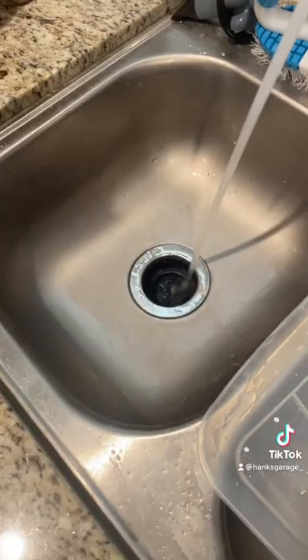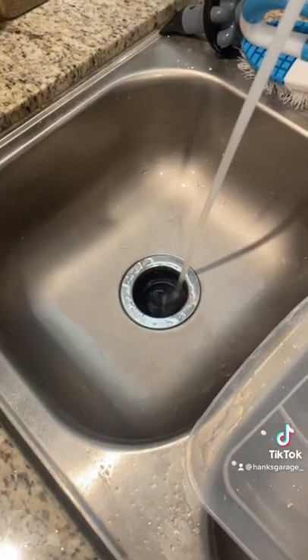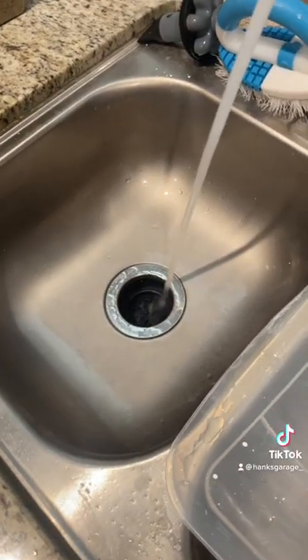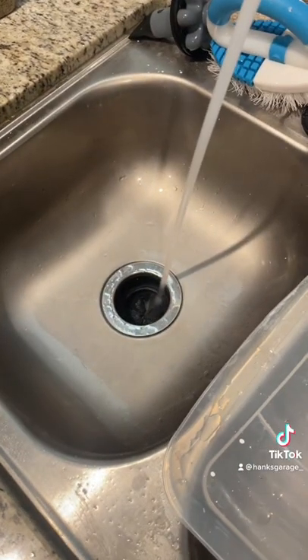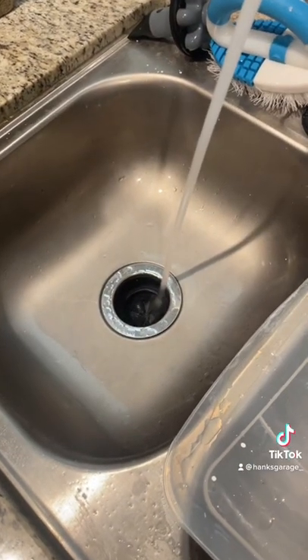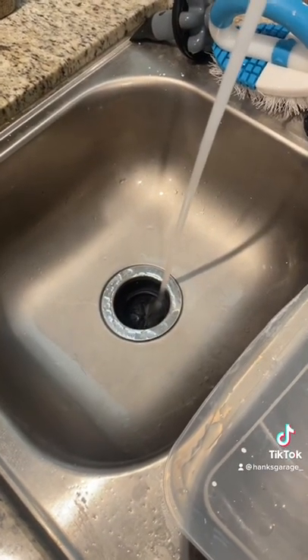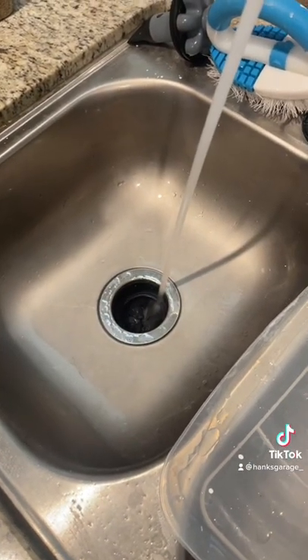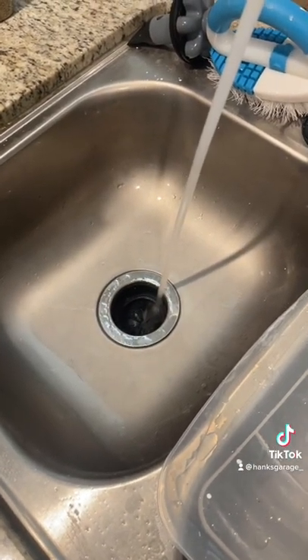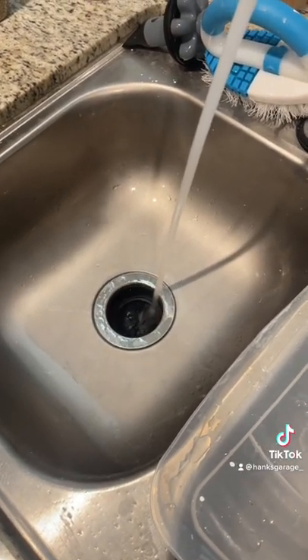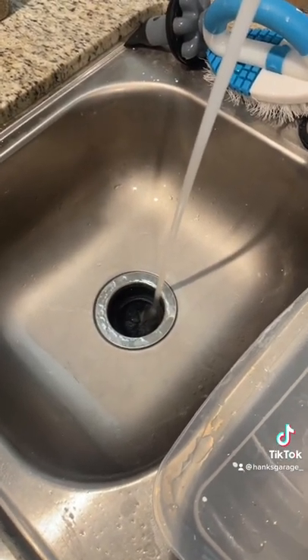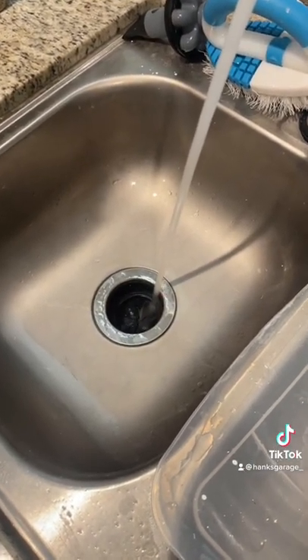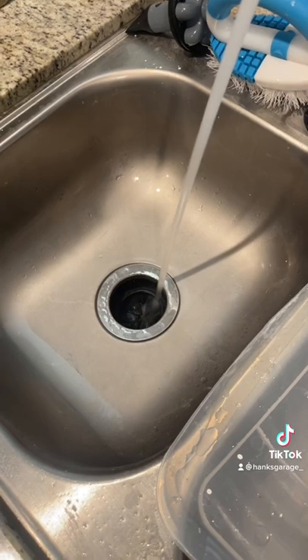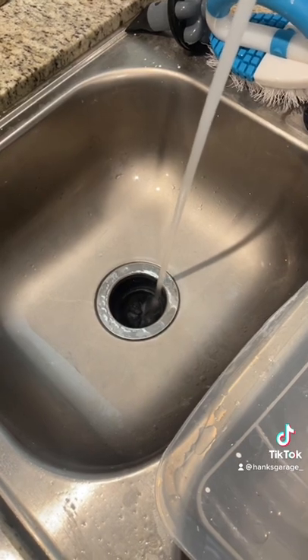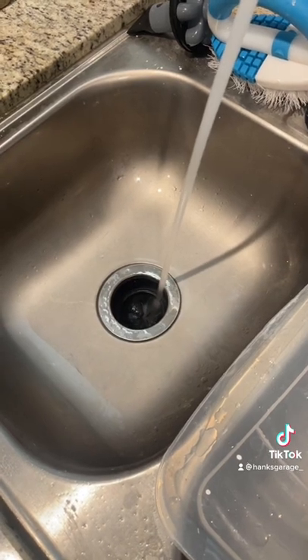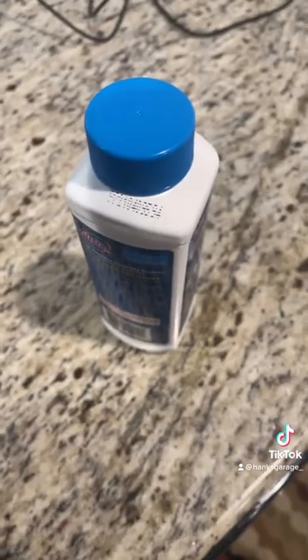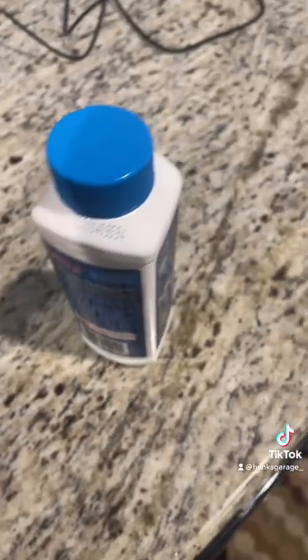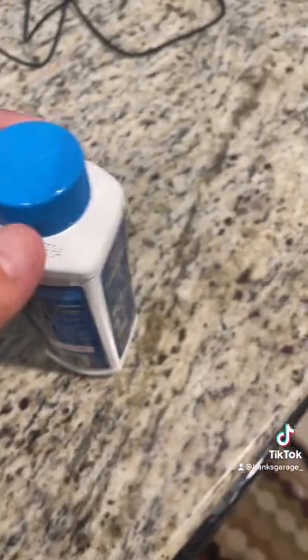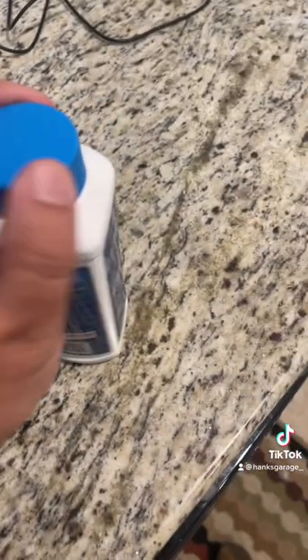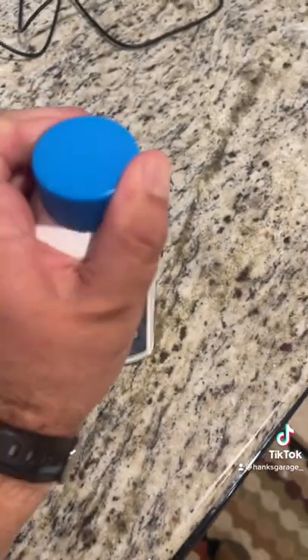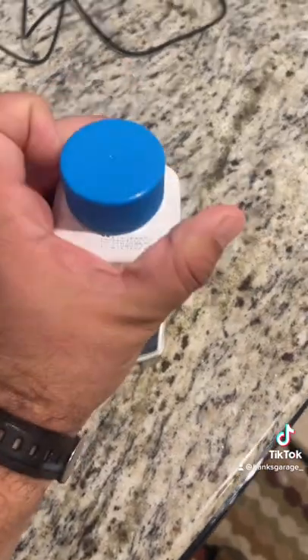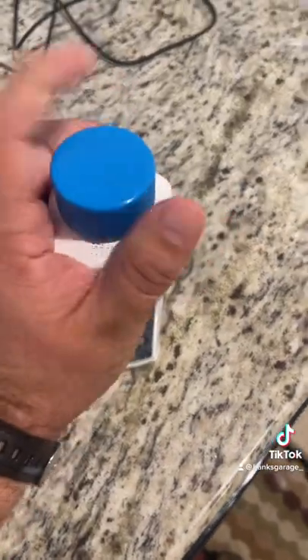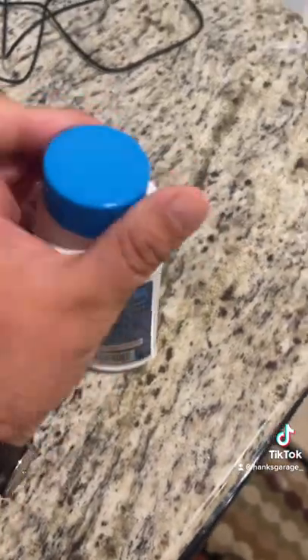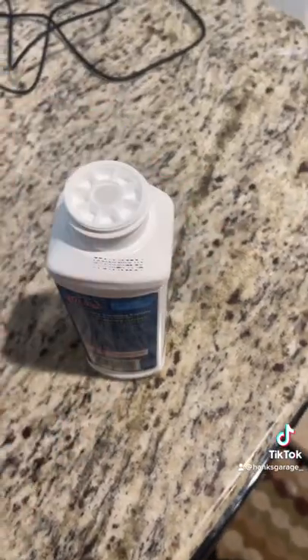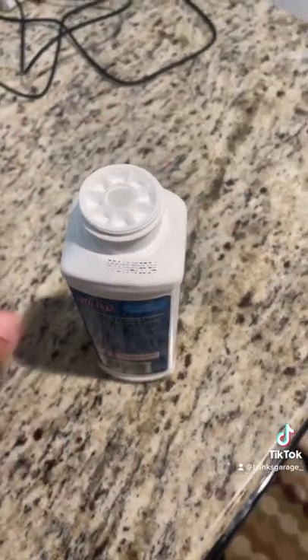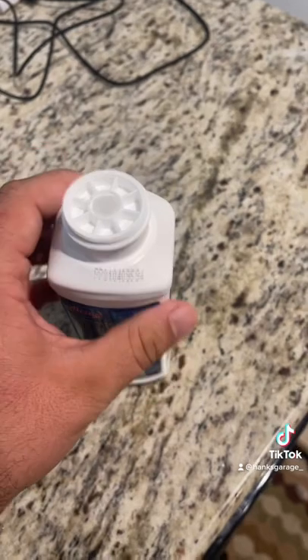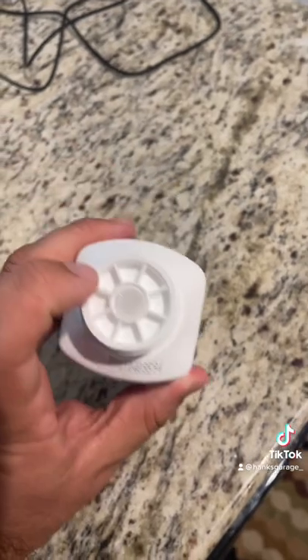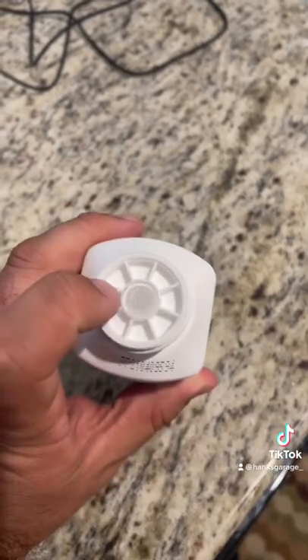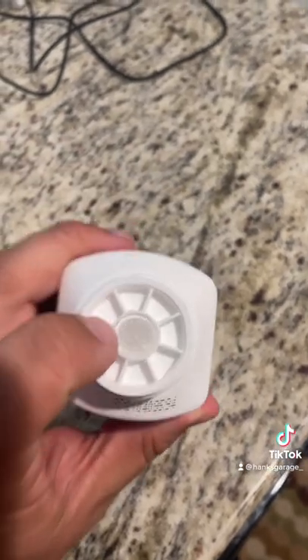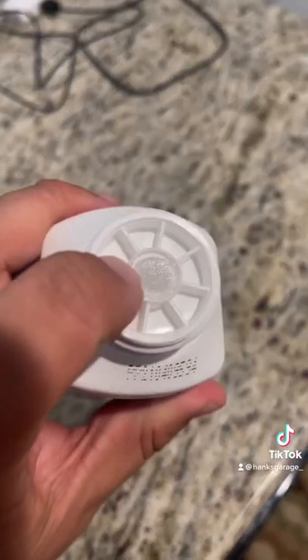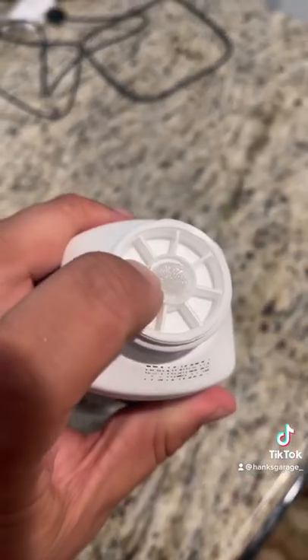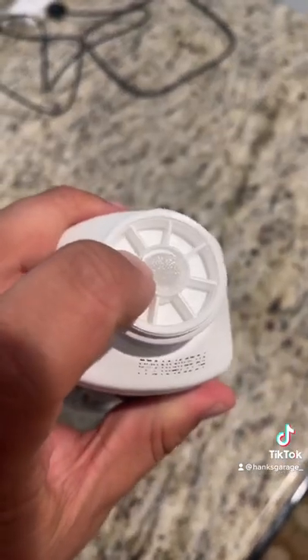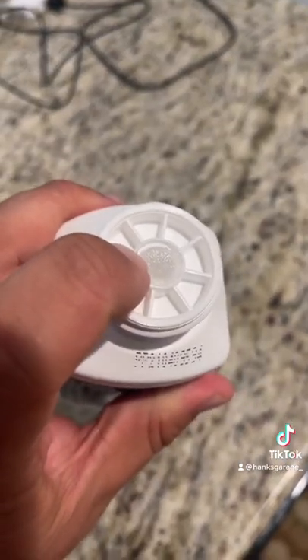Of course, give the hot water a jump start and let it heat up in the sink first. Water is all warmed up. Take the cap off. You'll see this wax plug right here — that's supposed to melt.